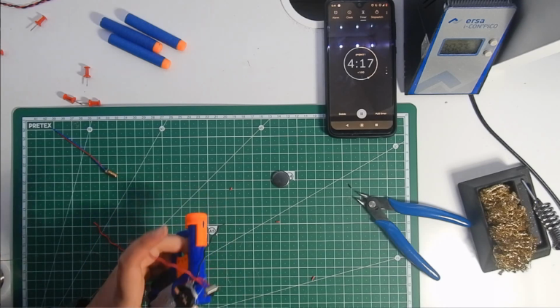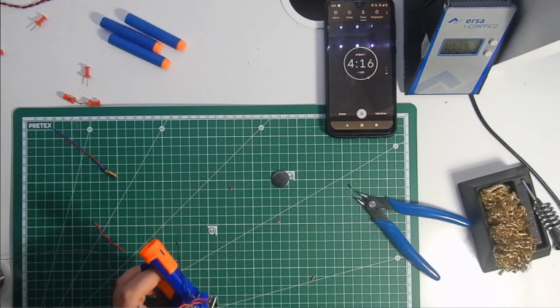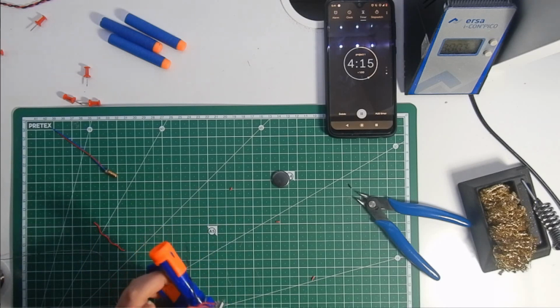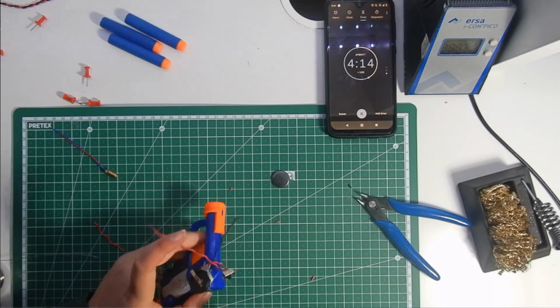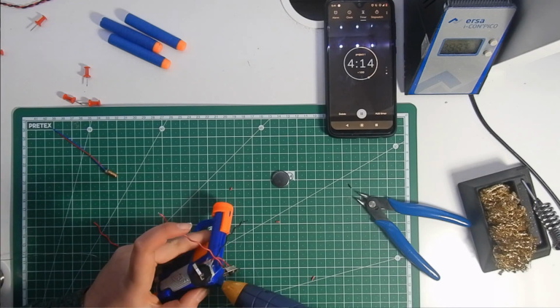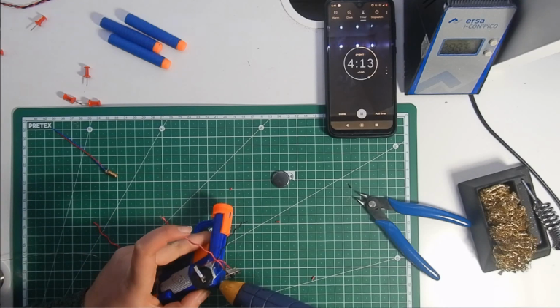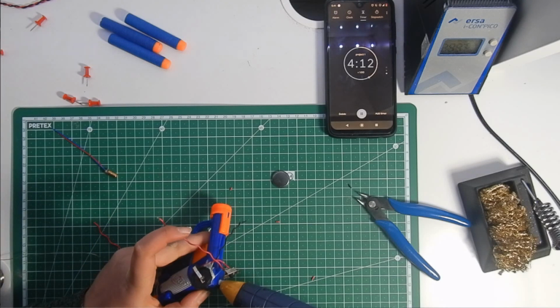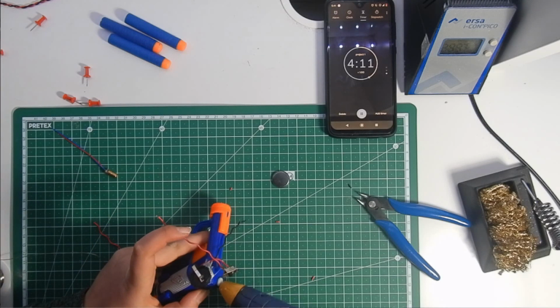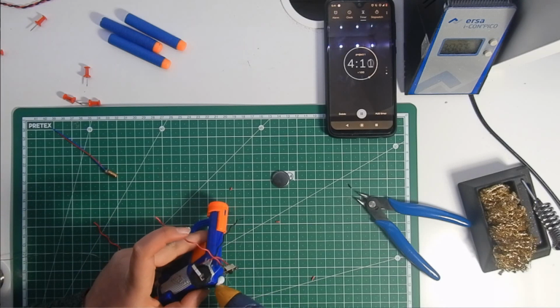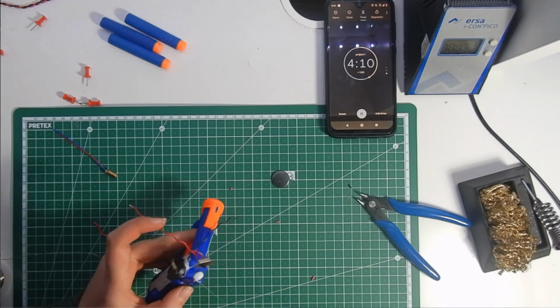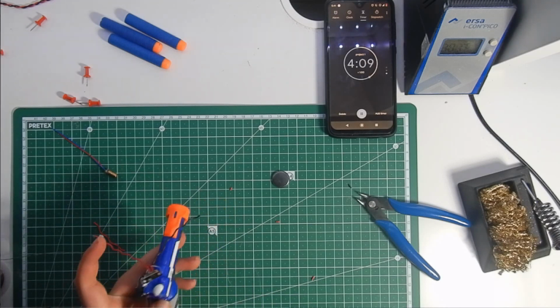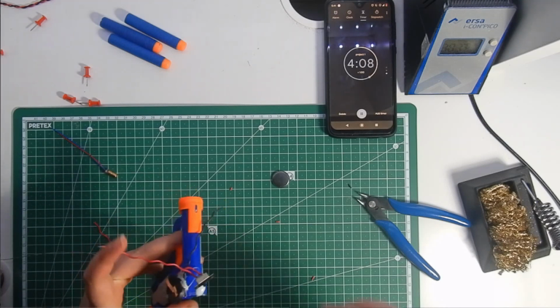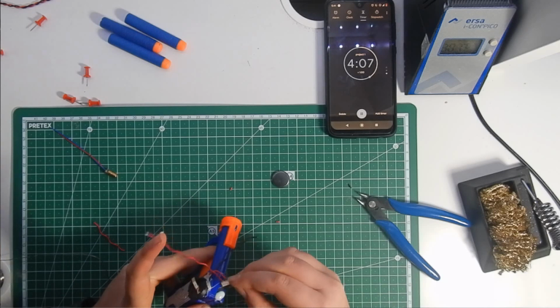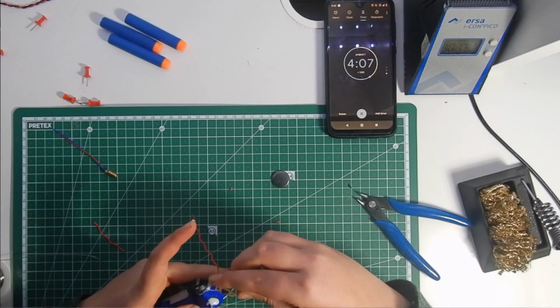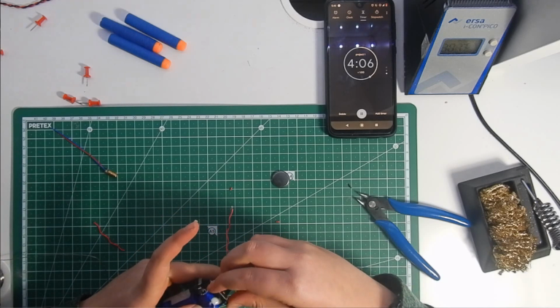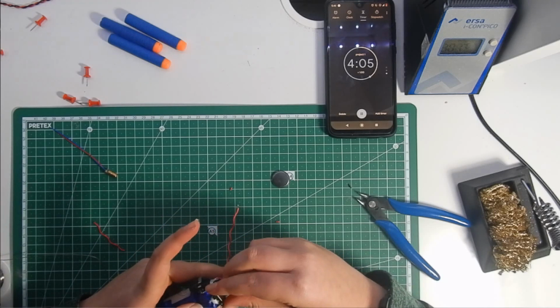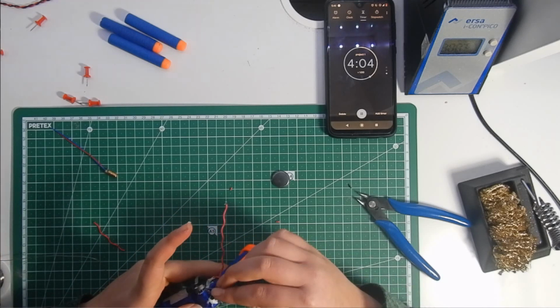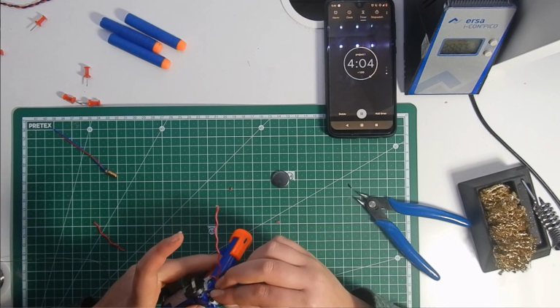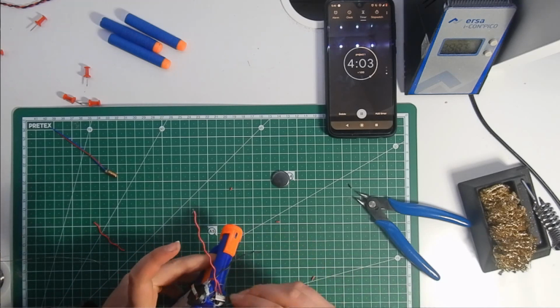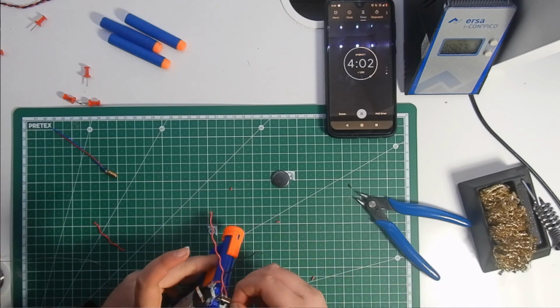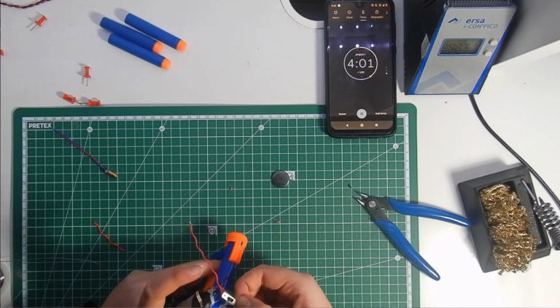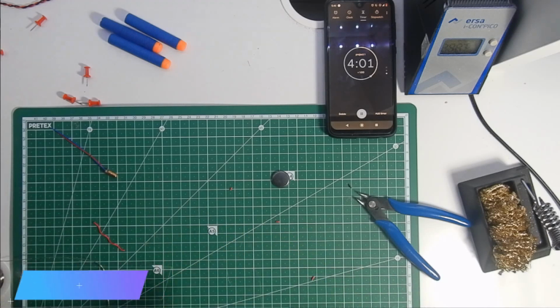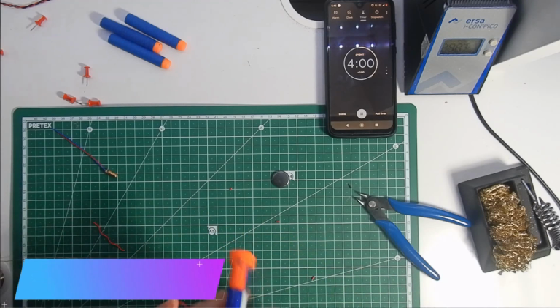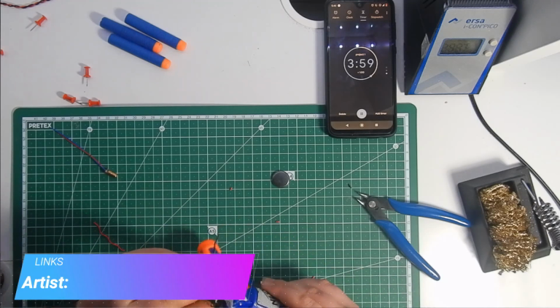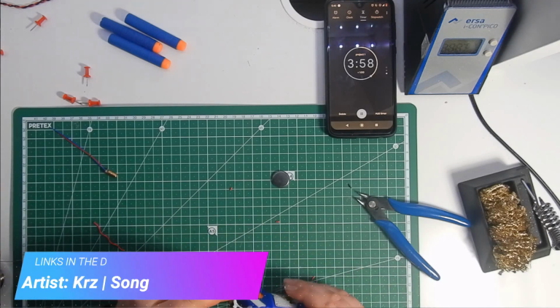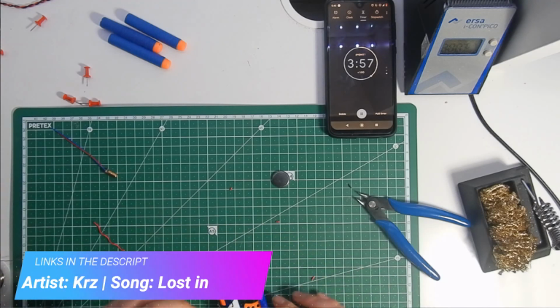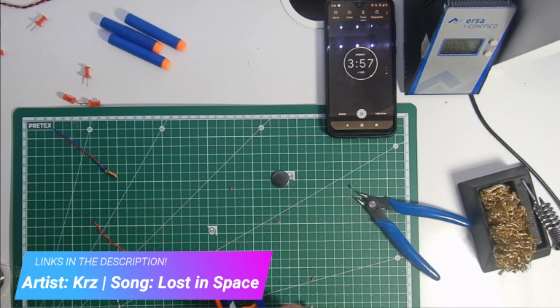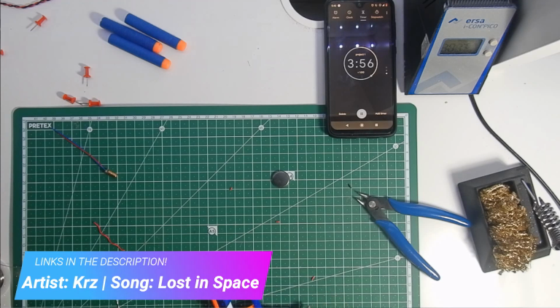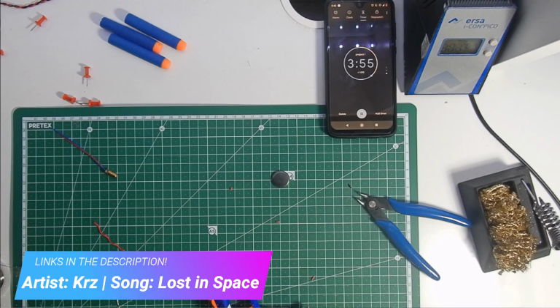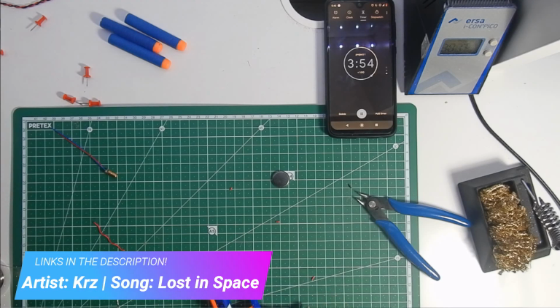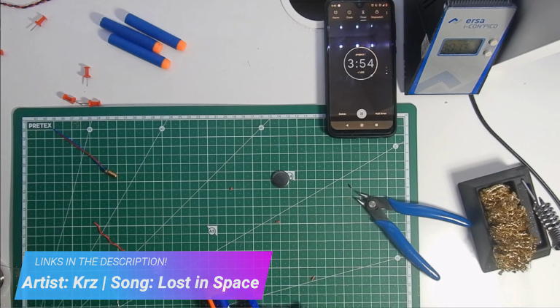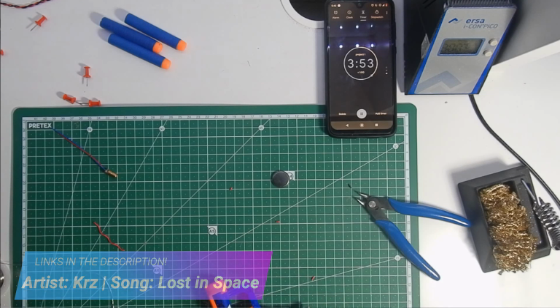Use your glue gun again to attach the switch somewhere convenient on the Nerf Gun. Because of how I placed it, I could easily turn the laser on or off without ever leaving the trigger or using my other hand.